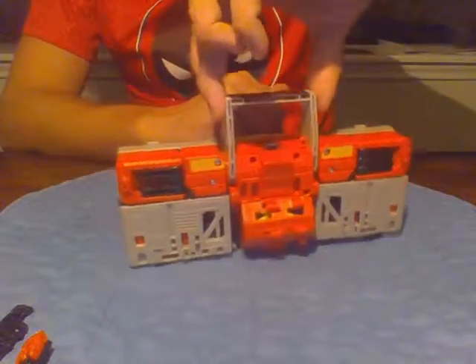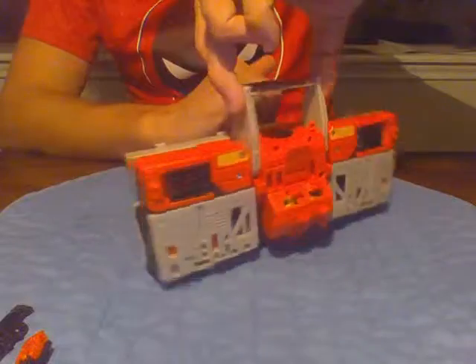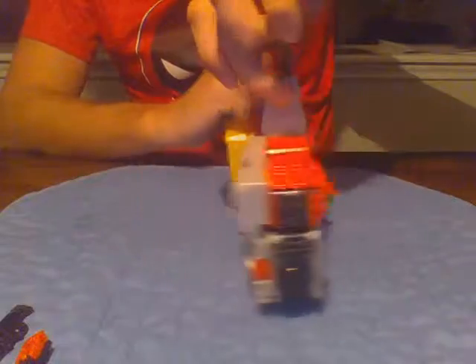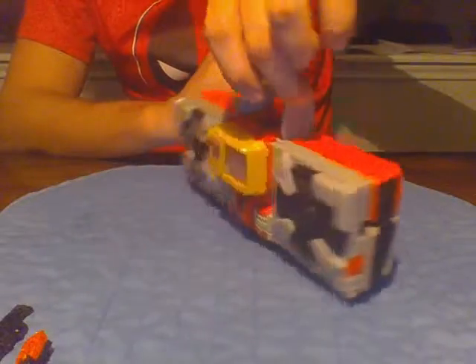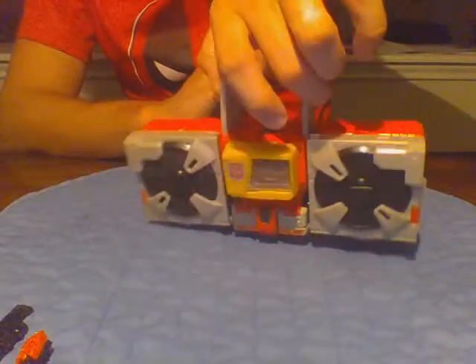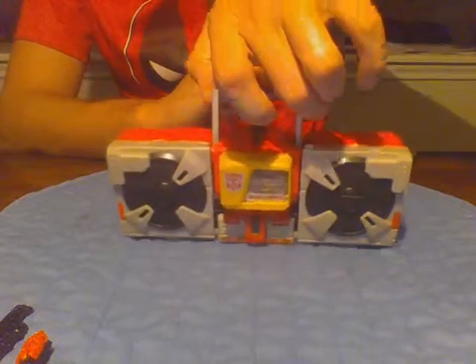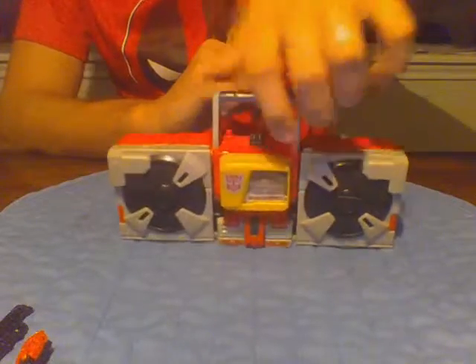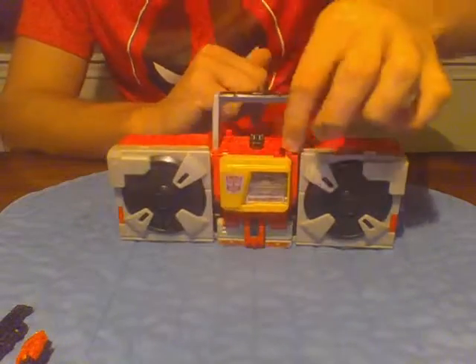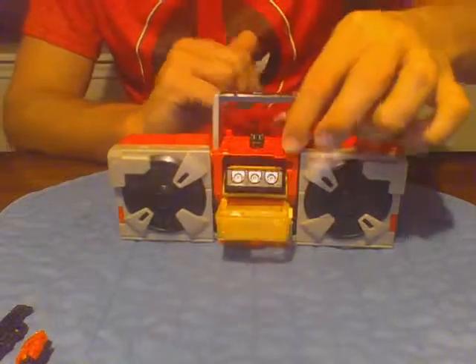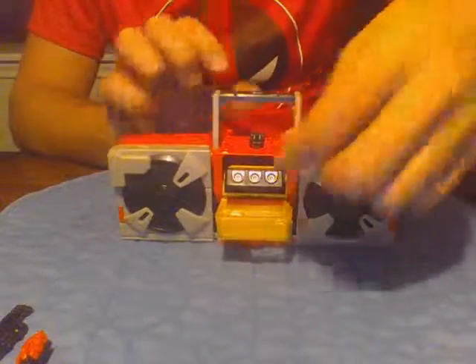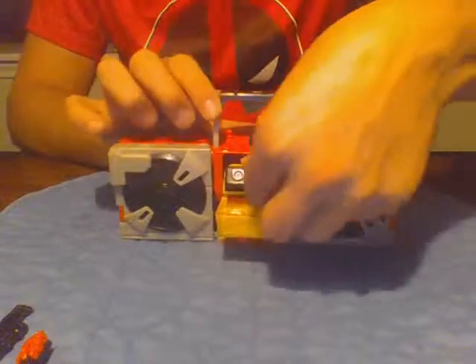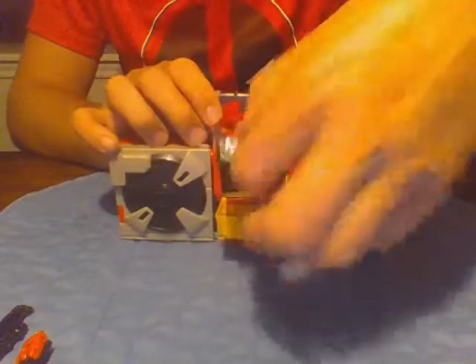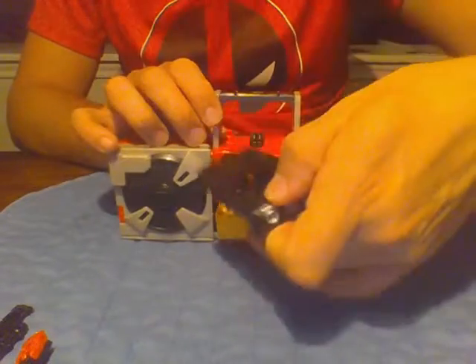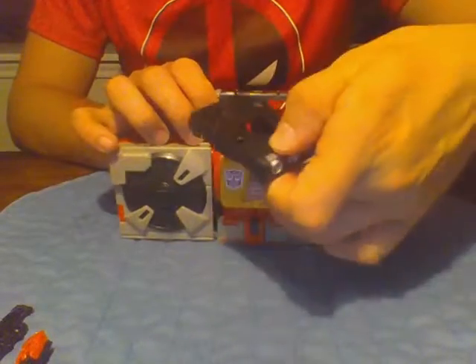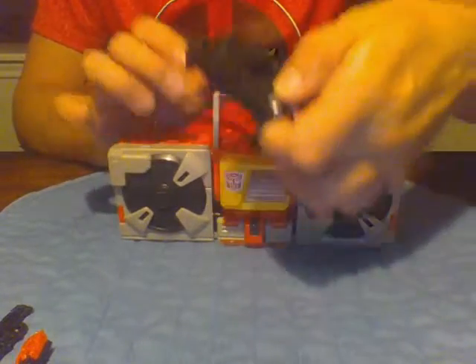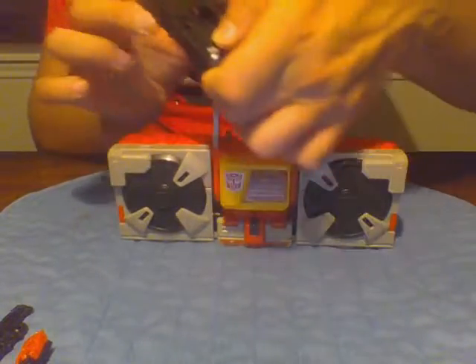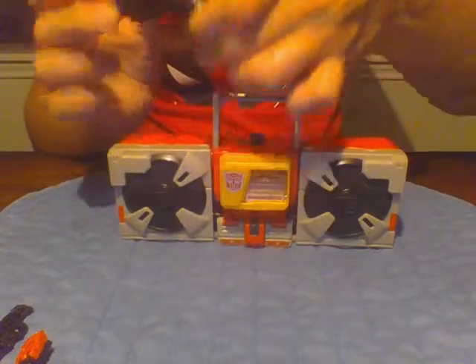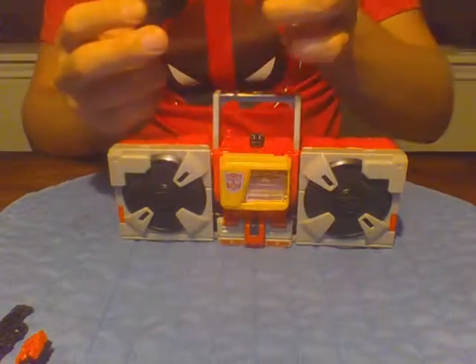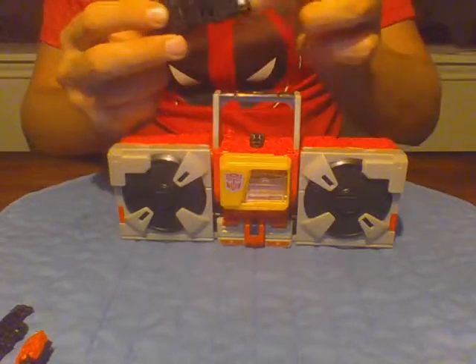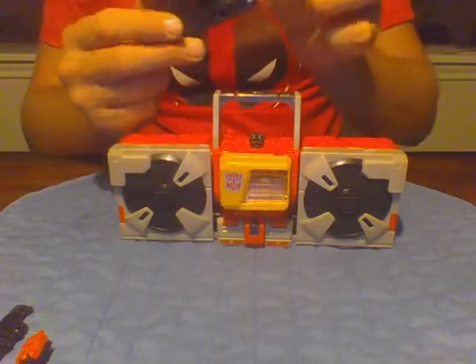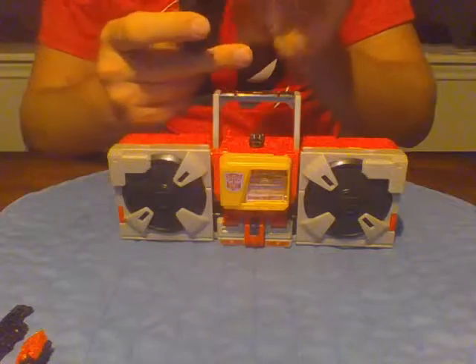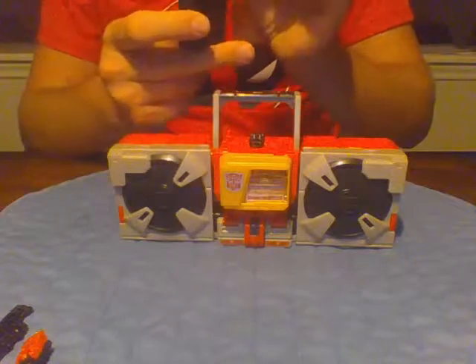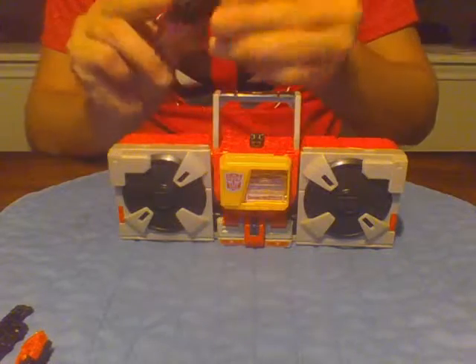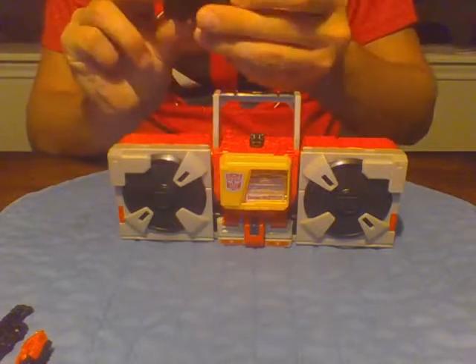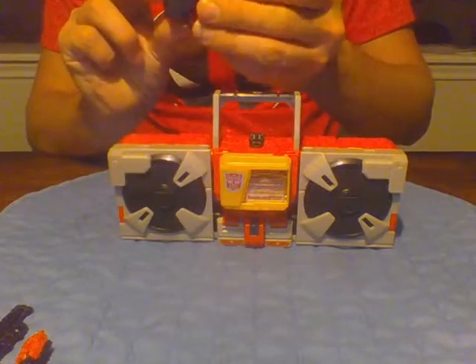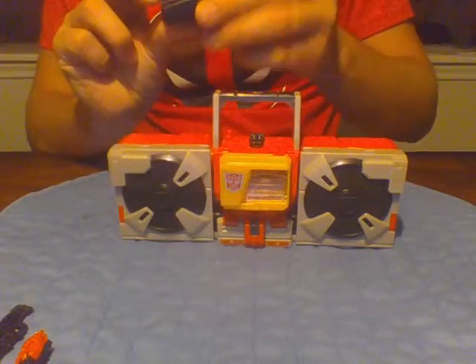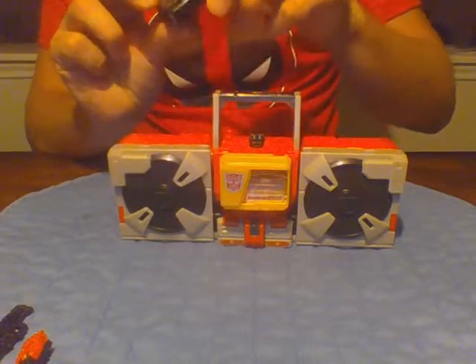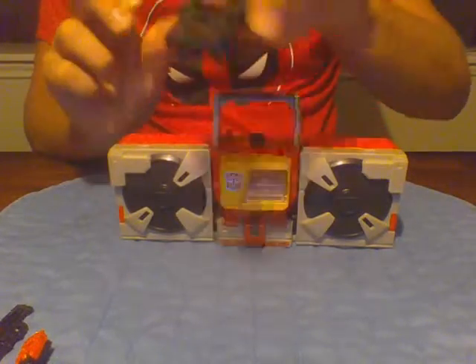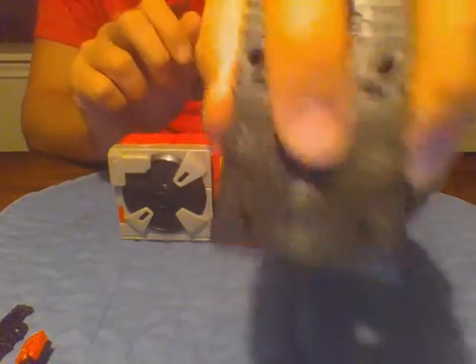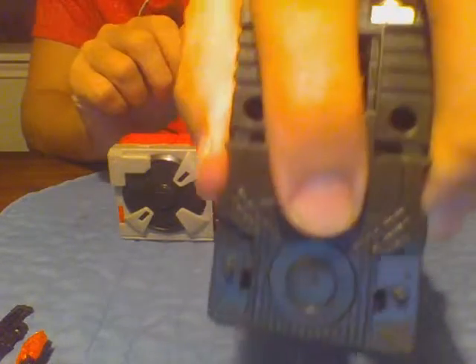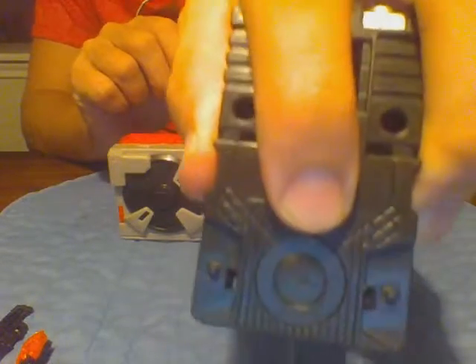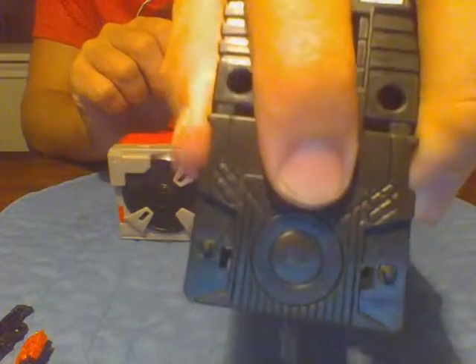Very nice. We'll take this out. There are no jacks on this, but it does have a power play button.